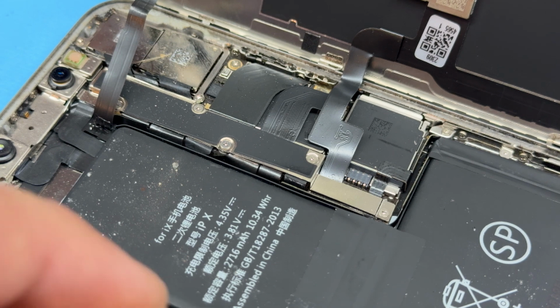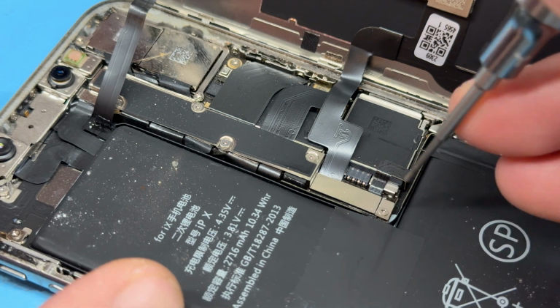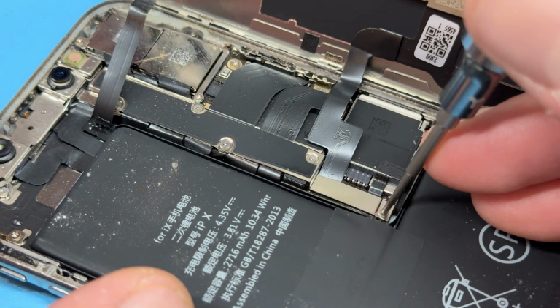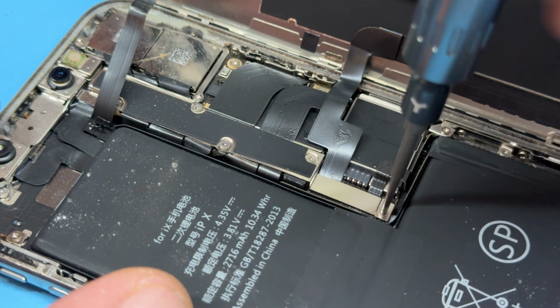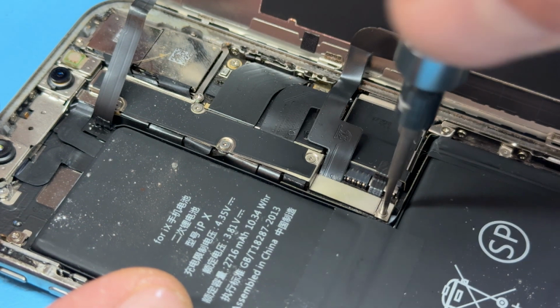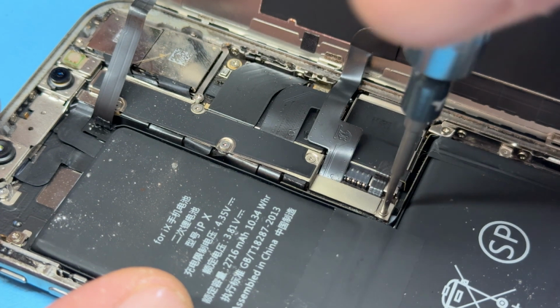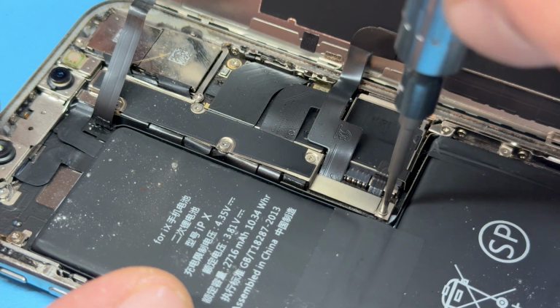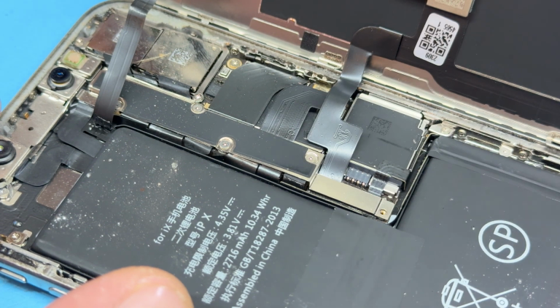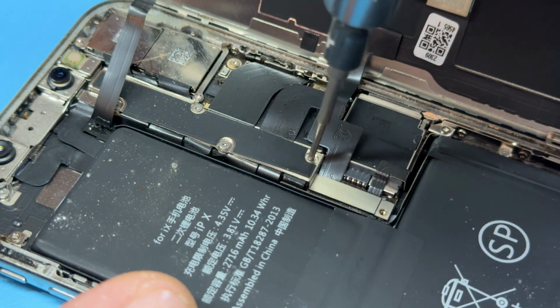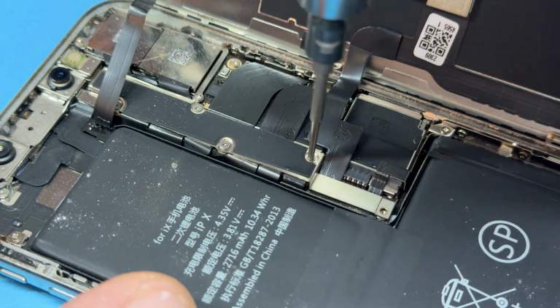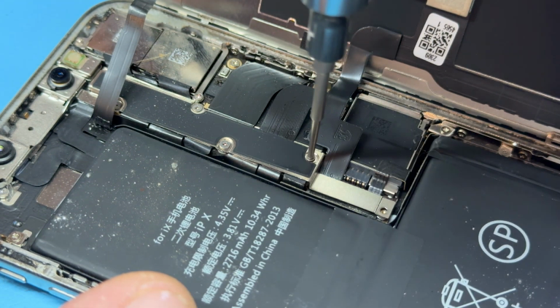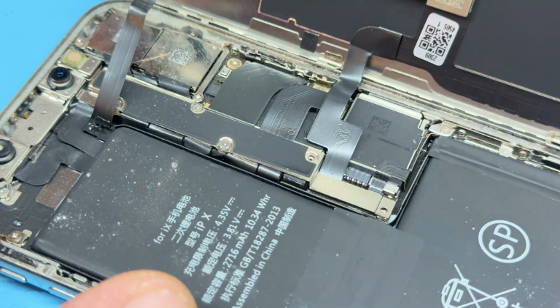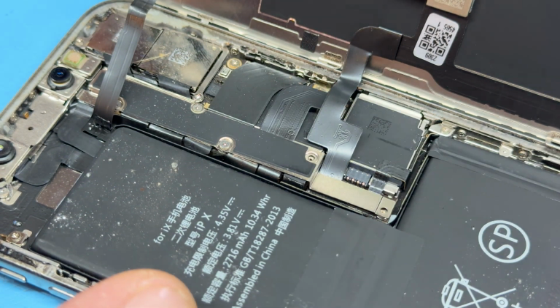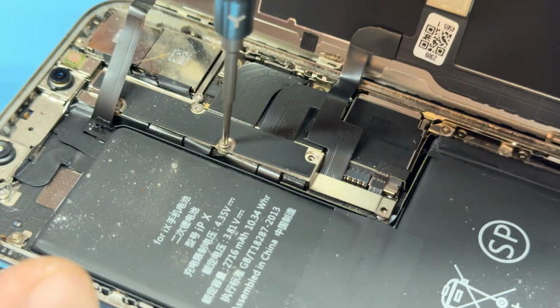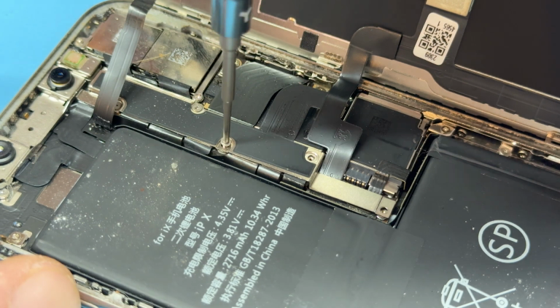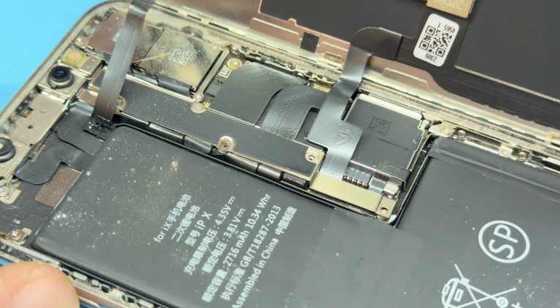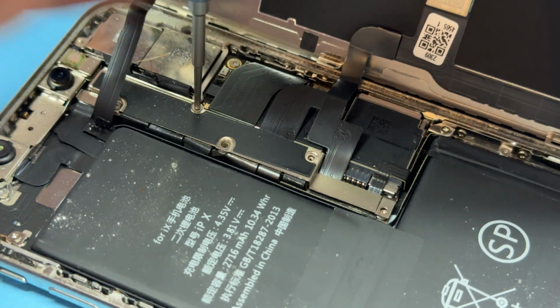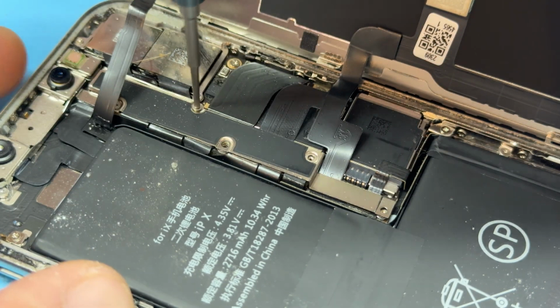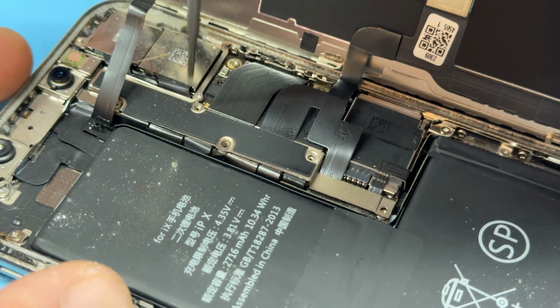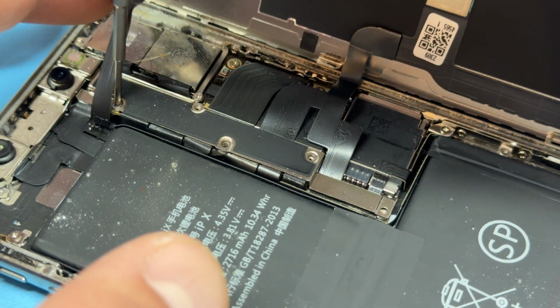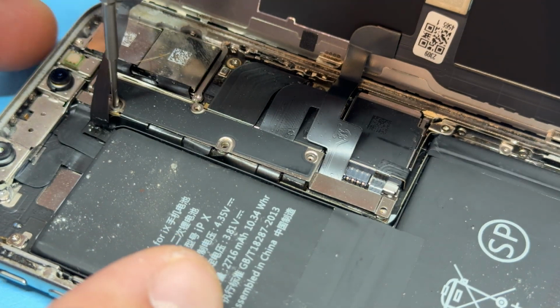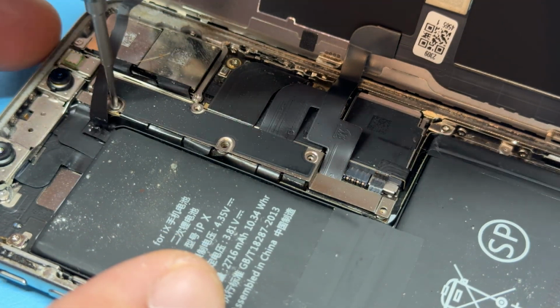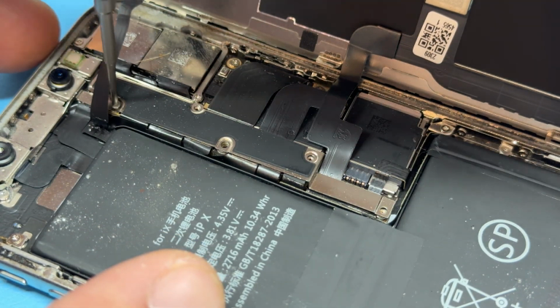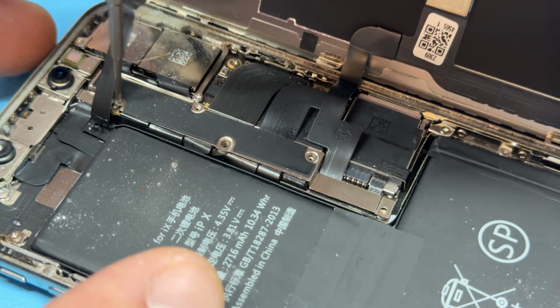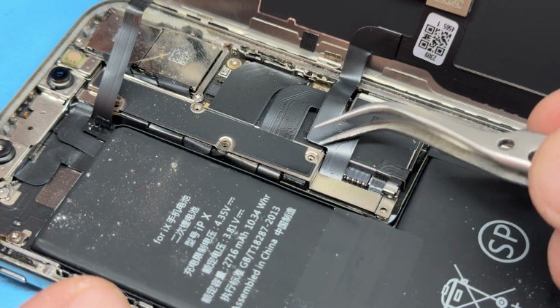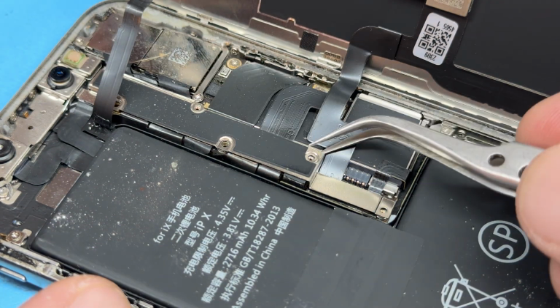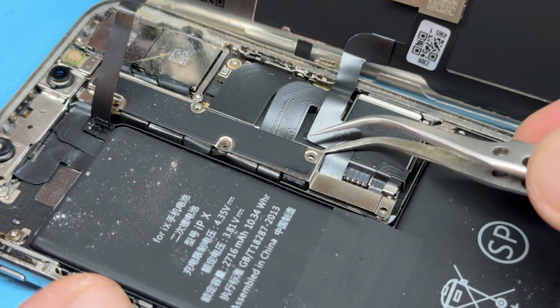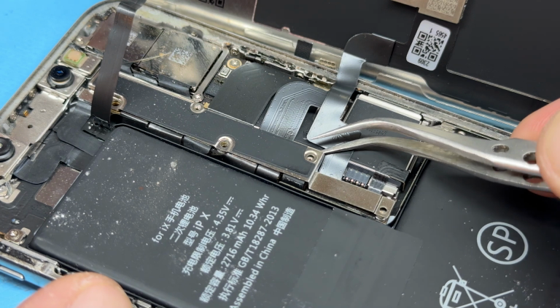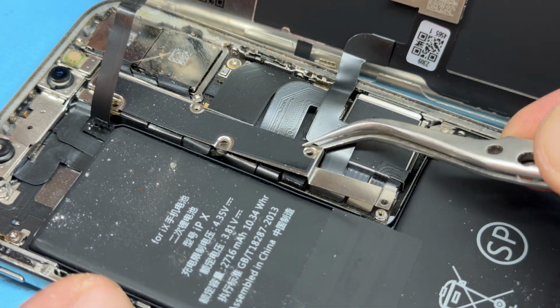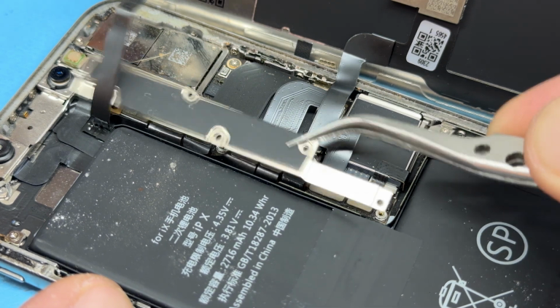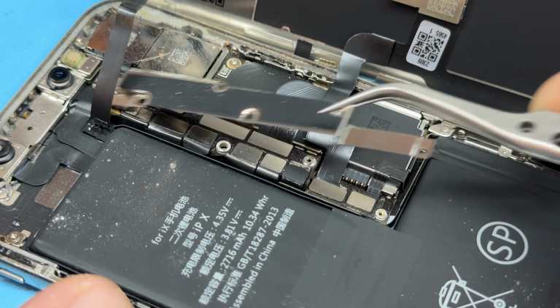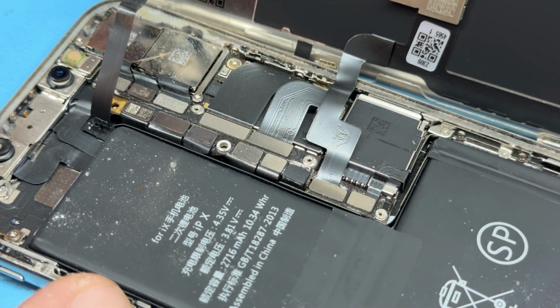Then we're going to take a Y000 tri-wing screwdriver and remove the five screws that hold down the shield that holds down all the connections for the logic board on the iPhone X. Remove the shield using some fine tweezers.